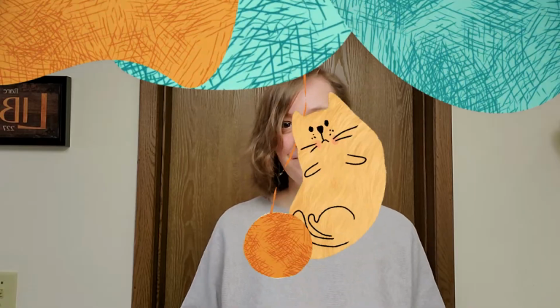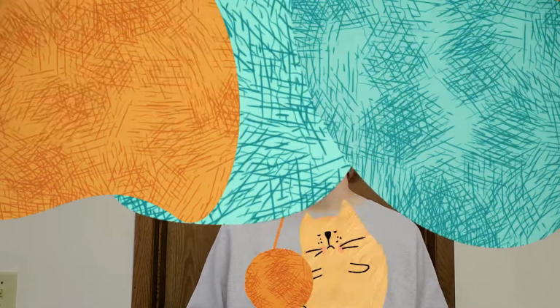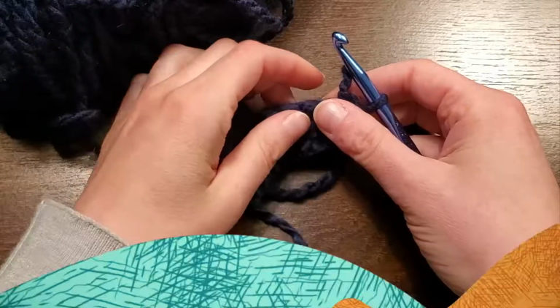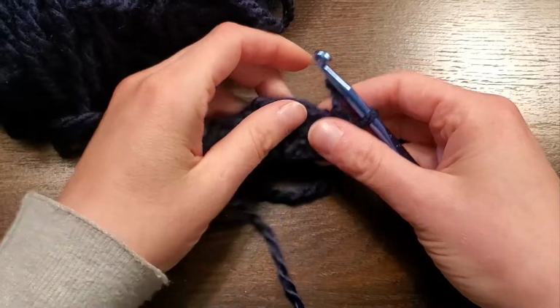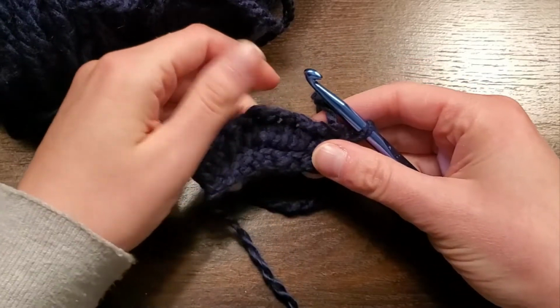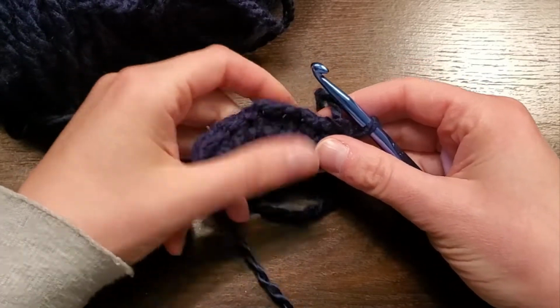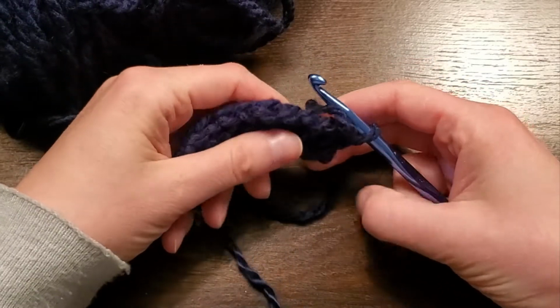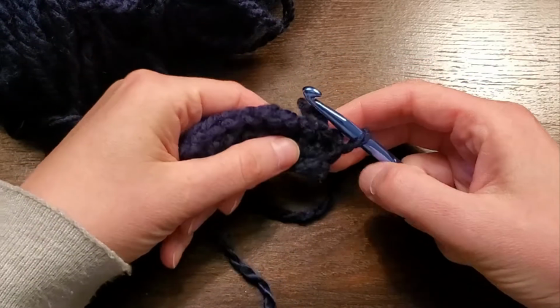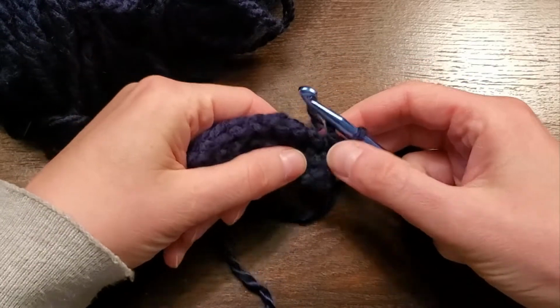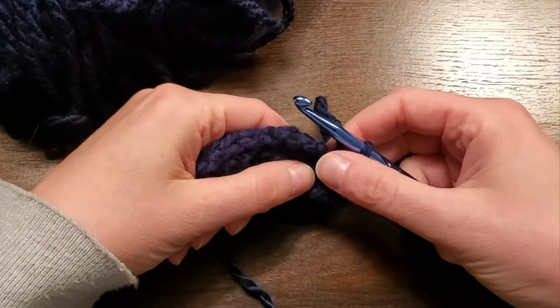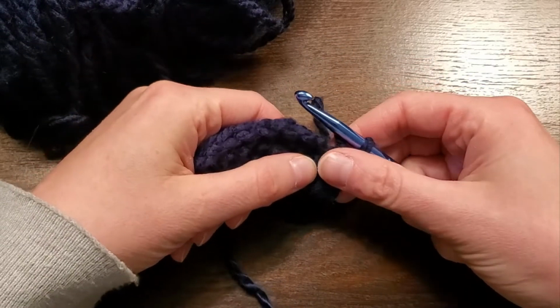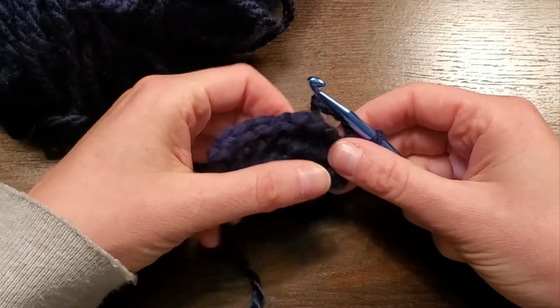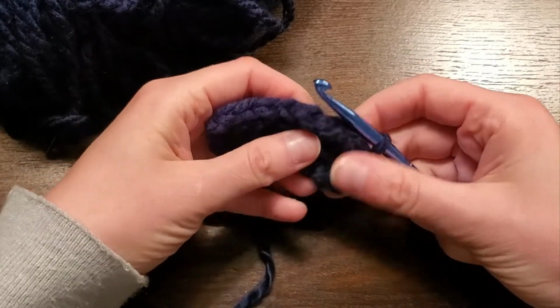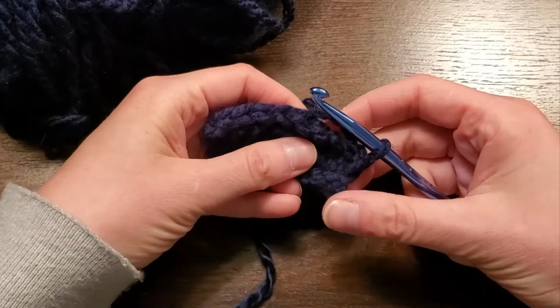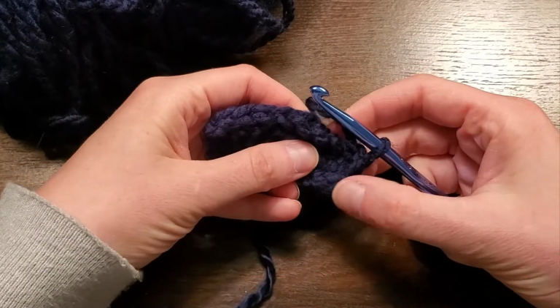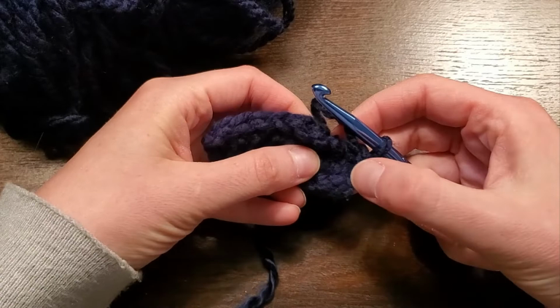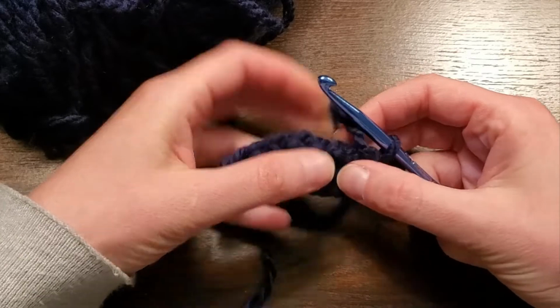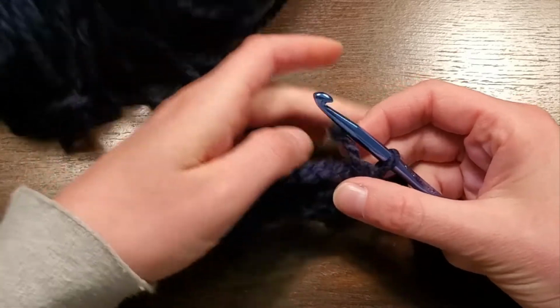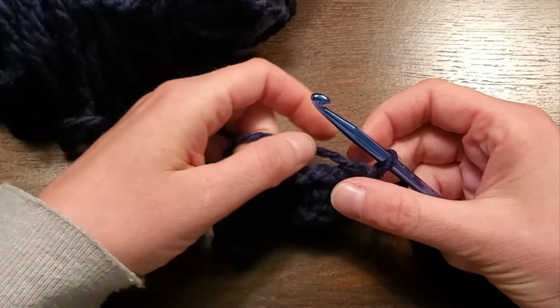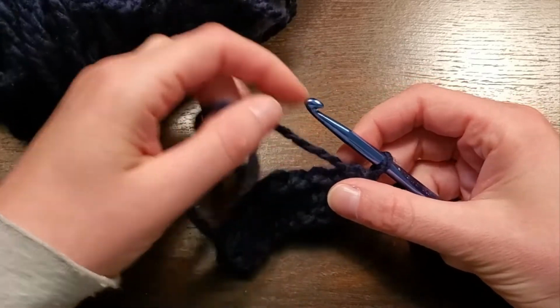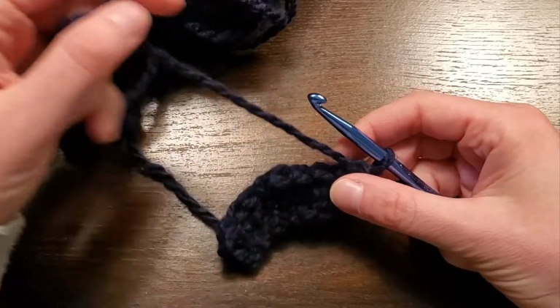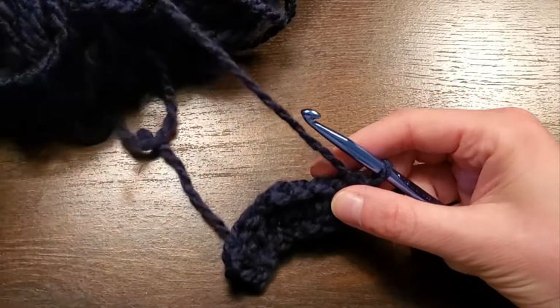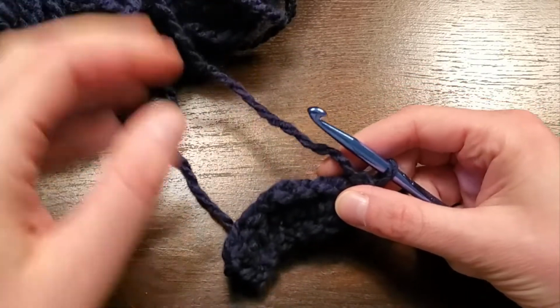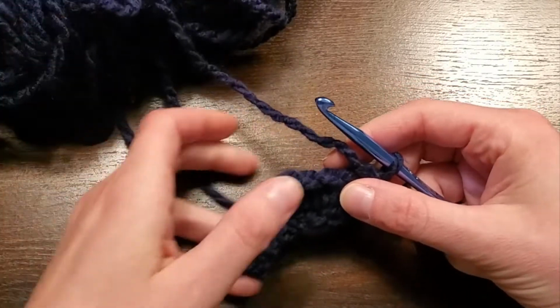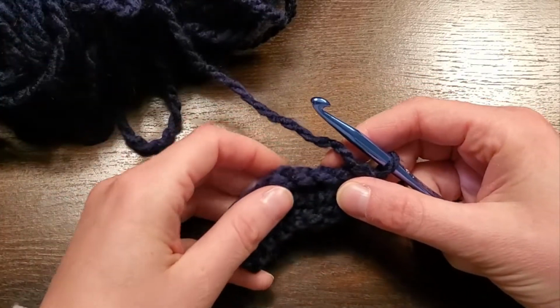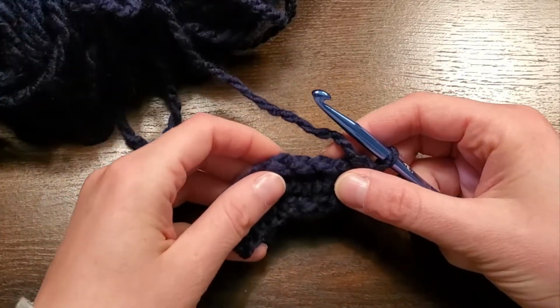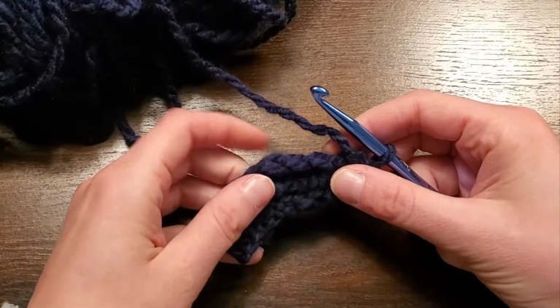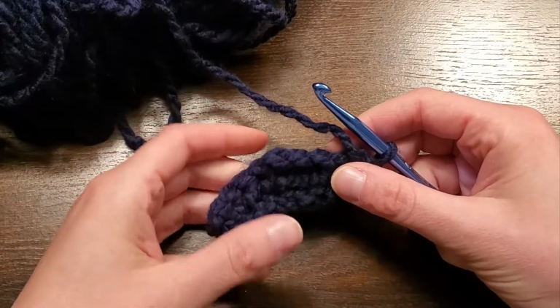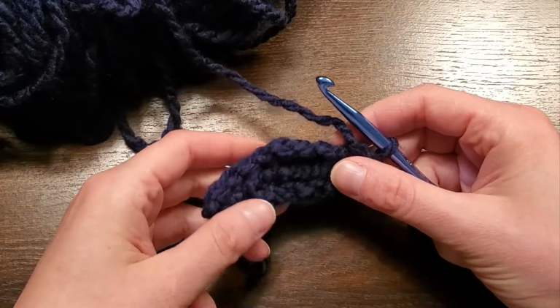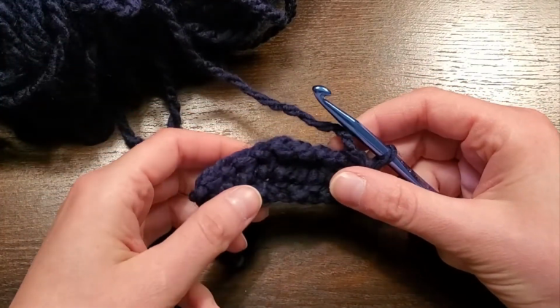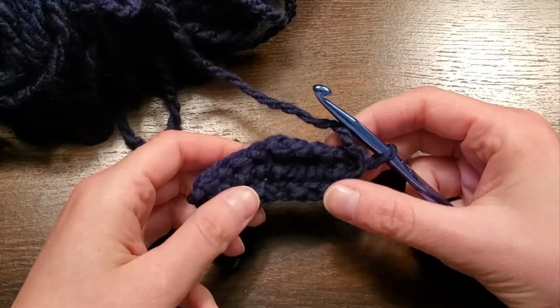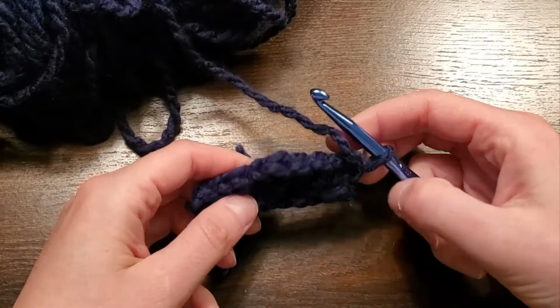Triple crochet is a very large stitch. It's very airy, and the thing to remember with it is that it does eat up a lot of yarn.